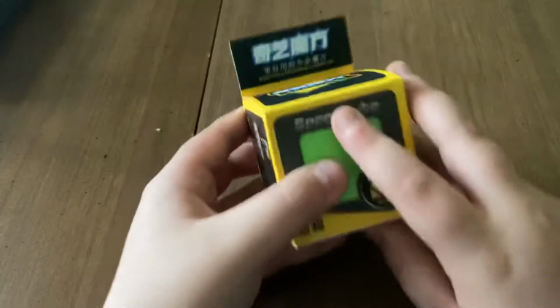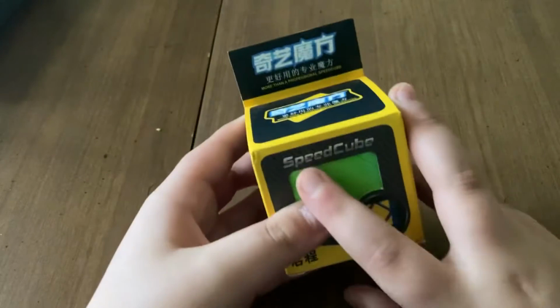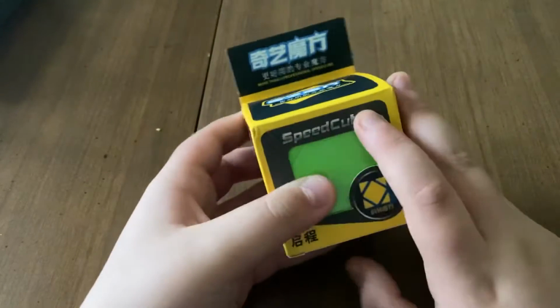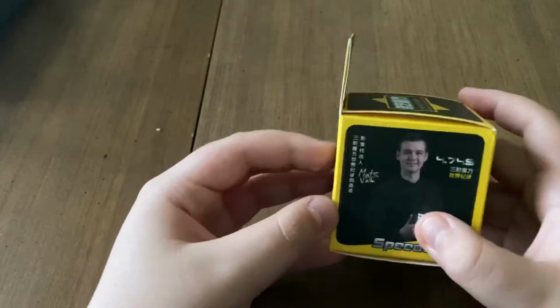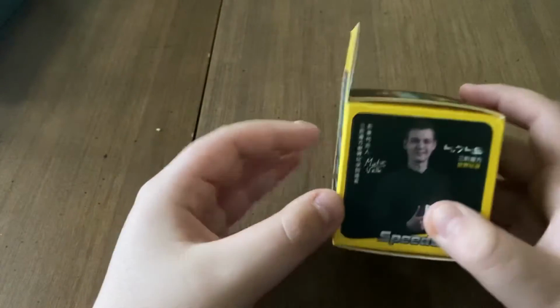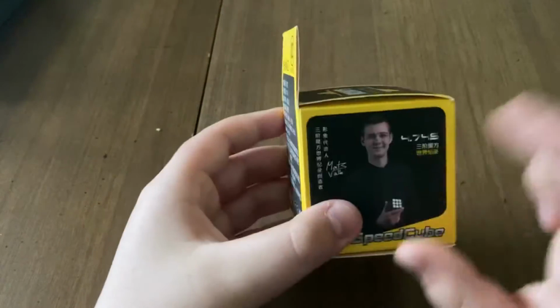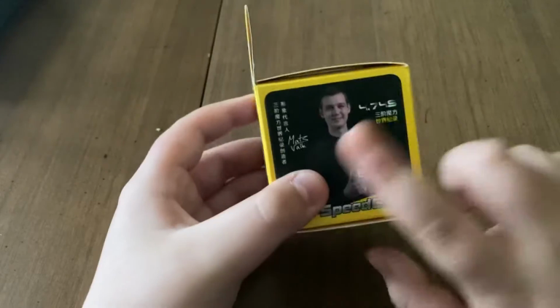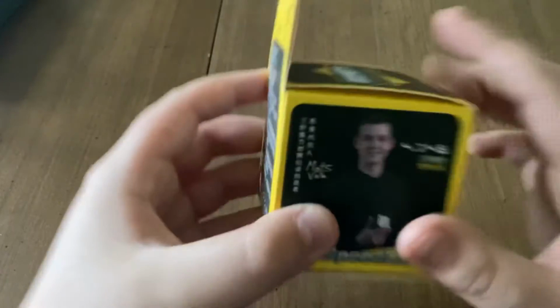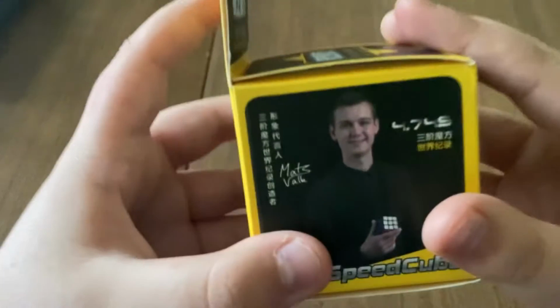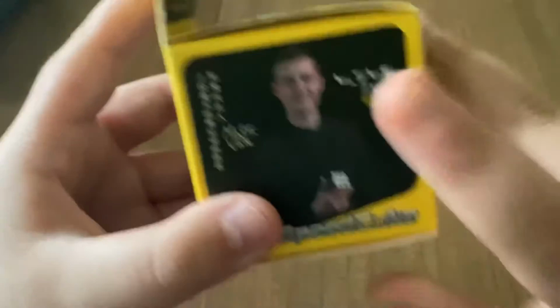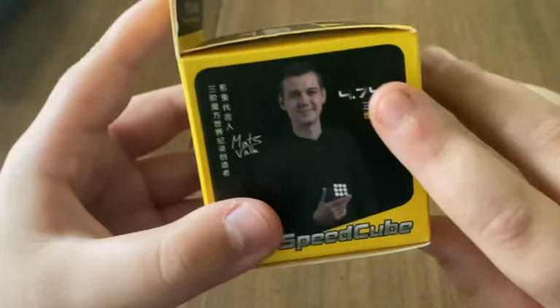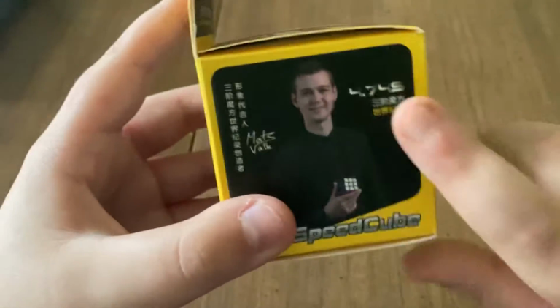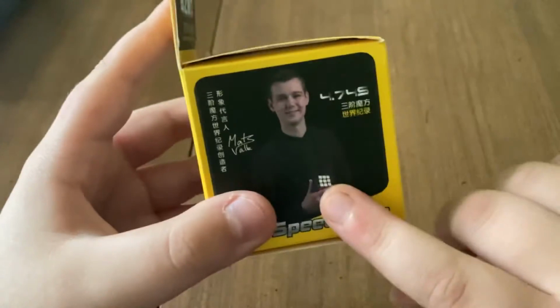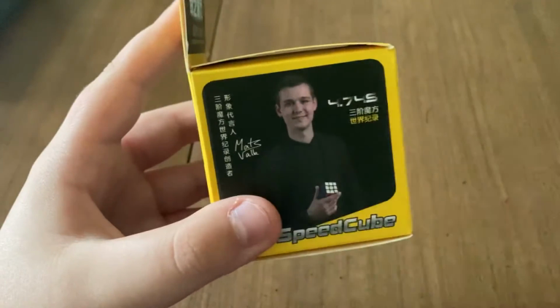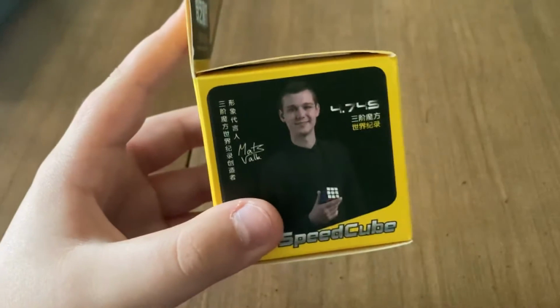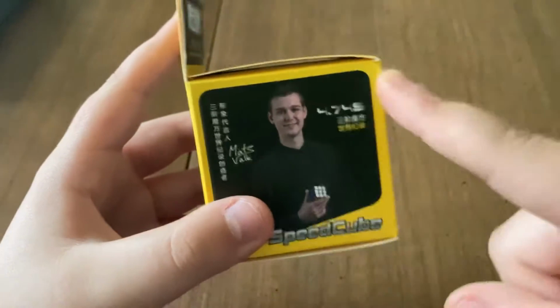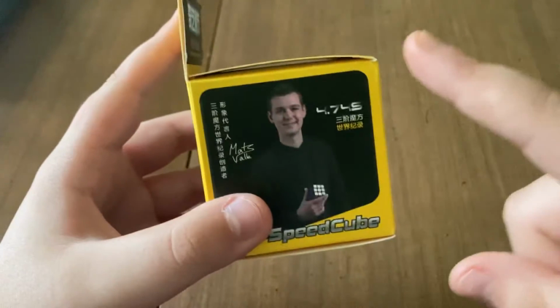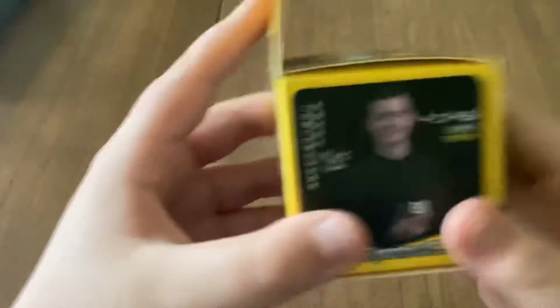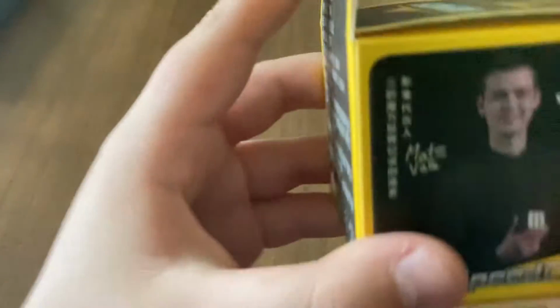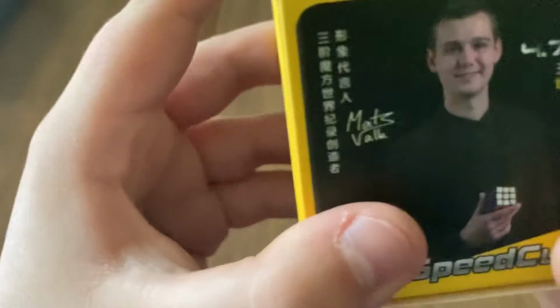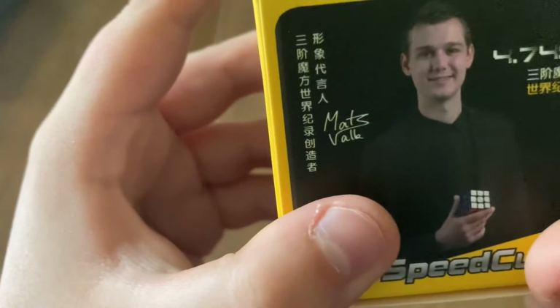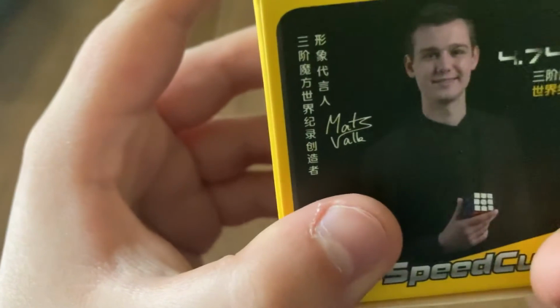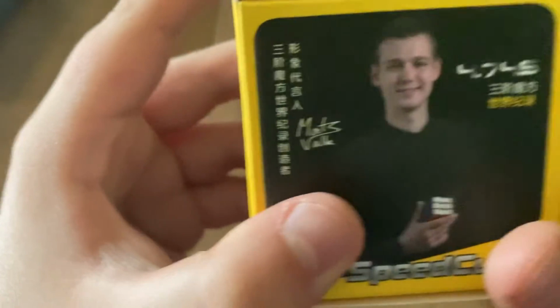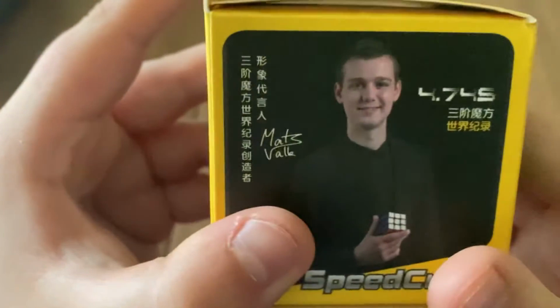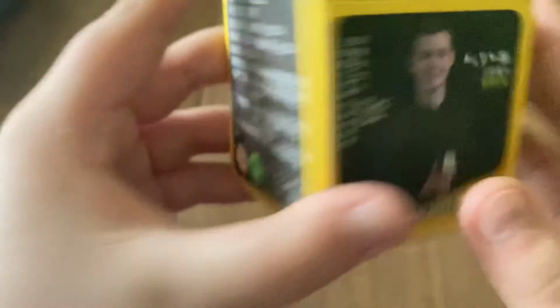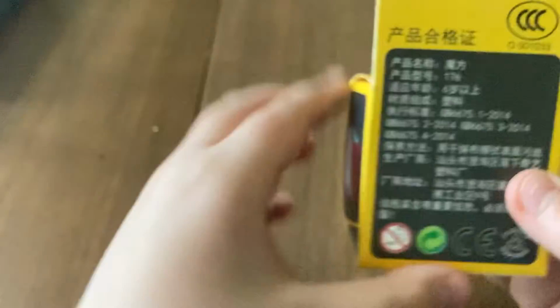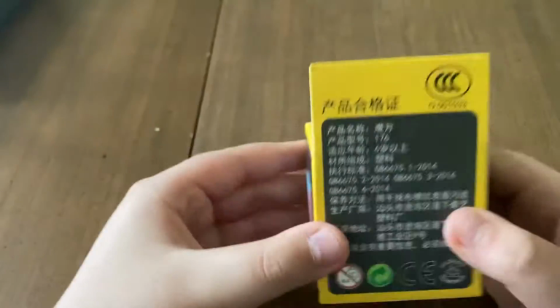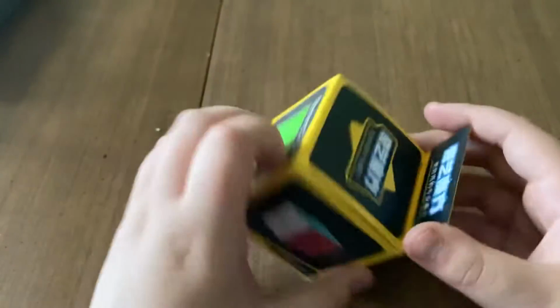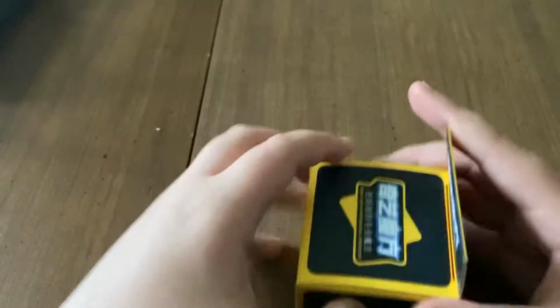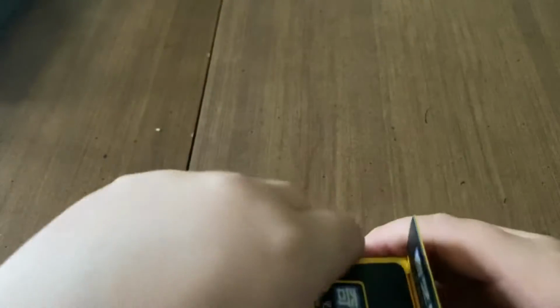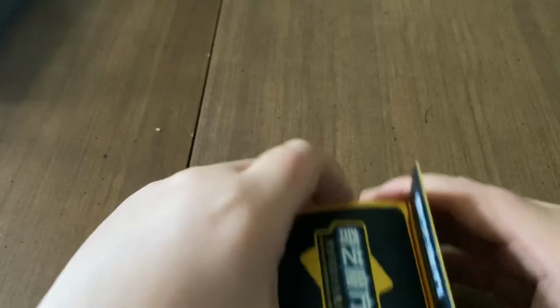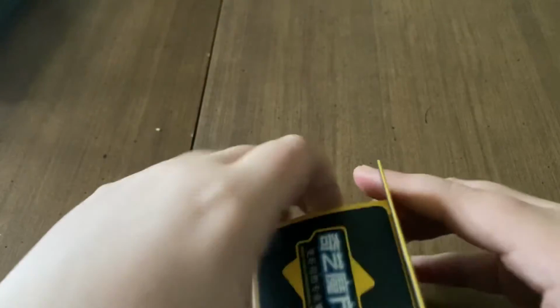But we got a speedcube, we got this too. That's definitely not the data because he's holding a 3-bar at the end. It's definitely not the world record. Mint something. Let's open this up.